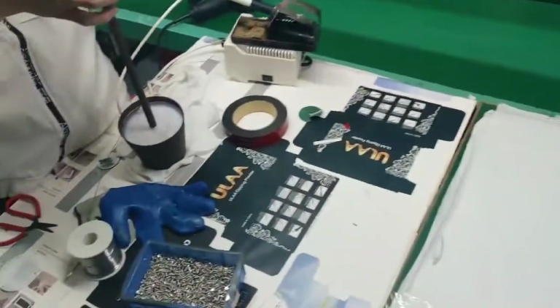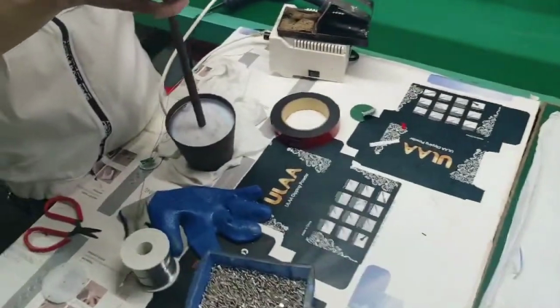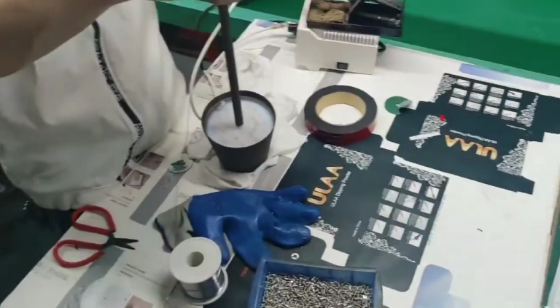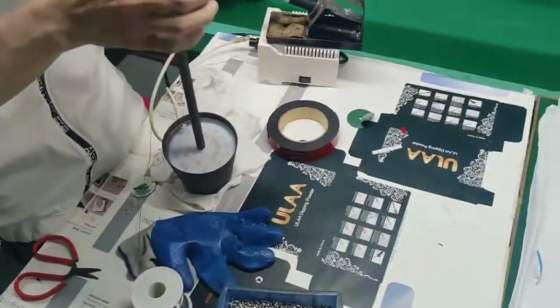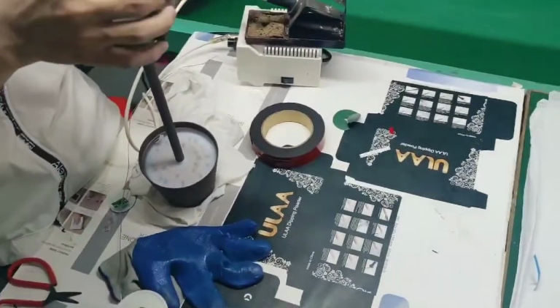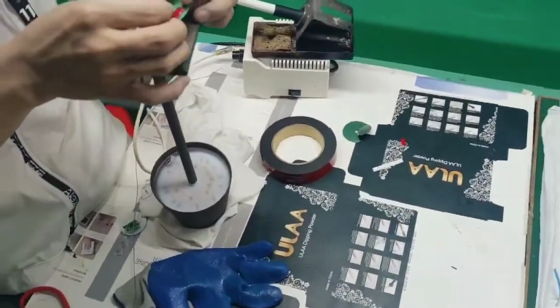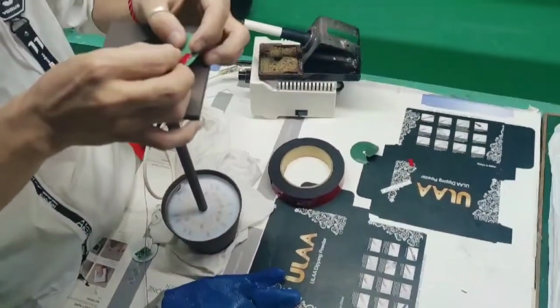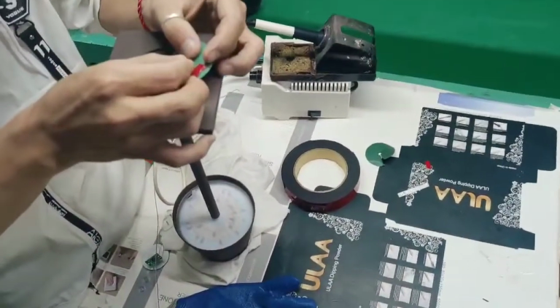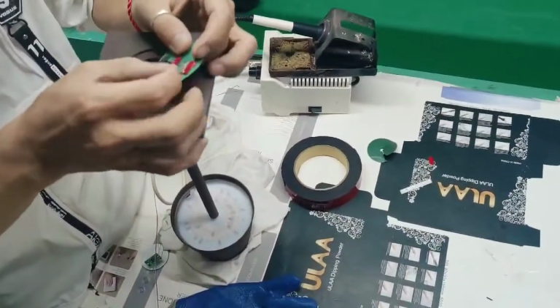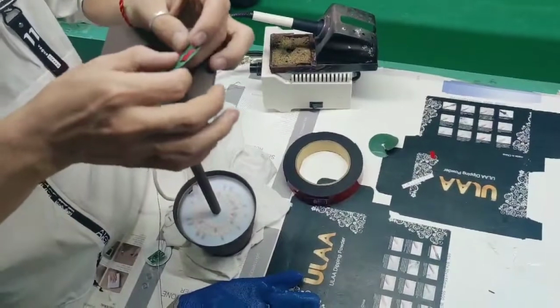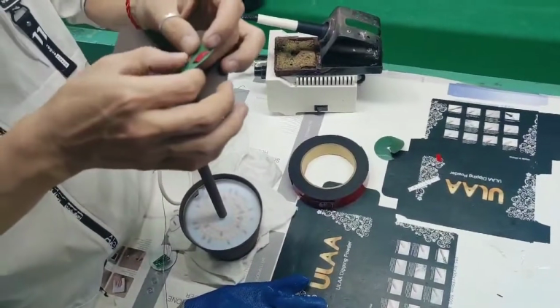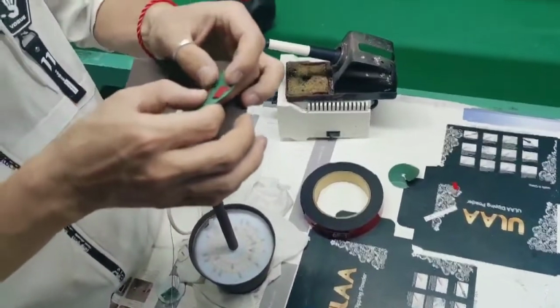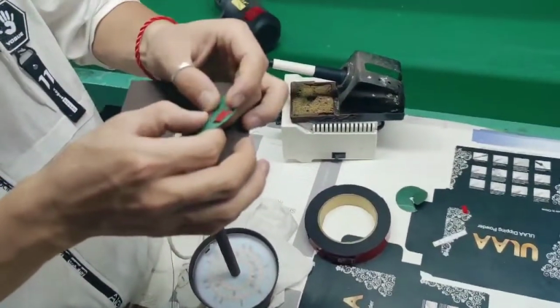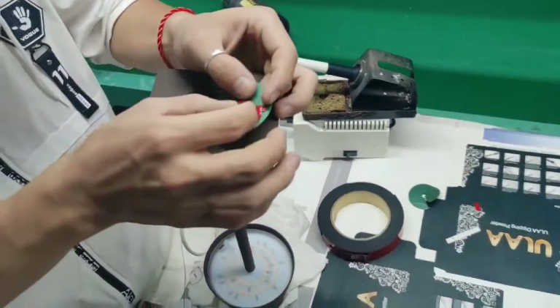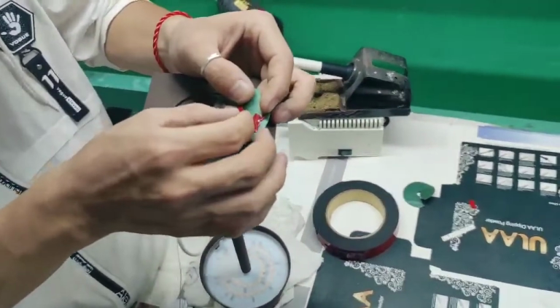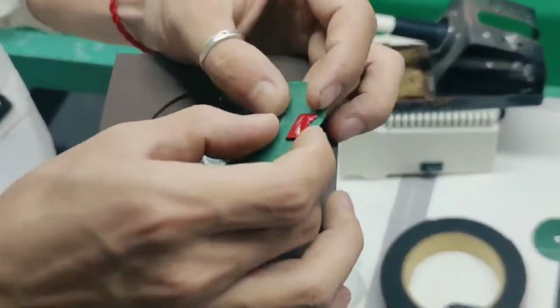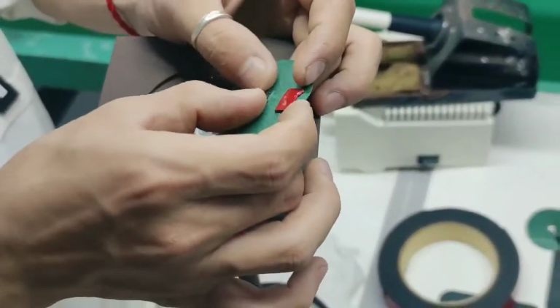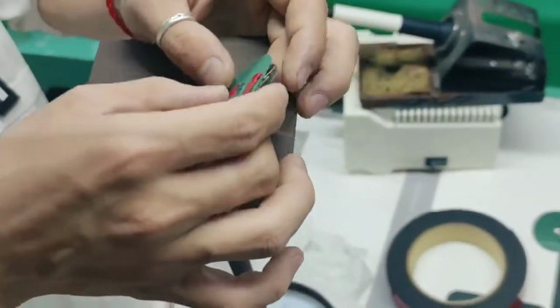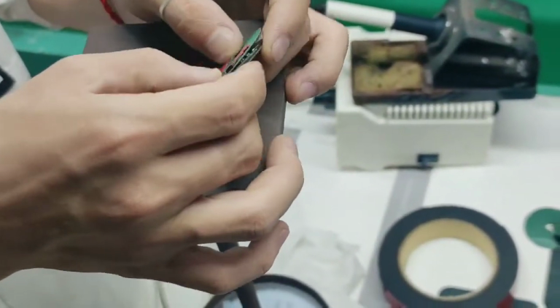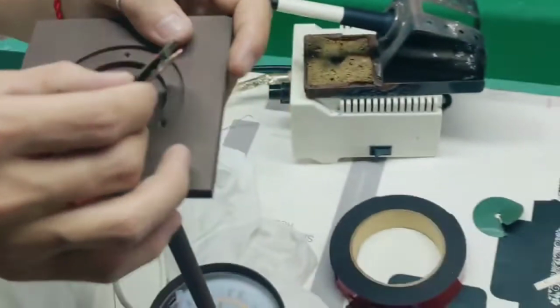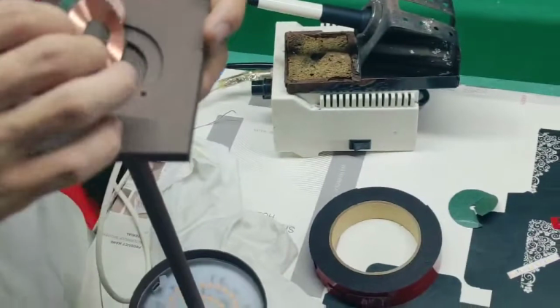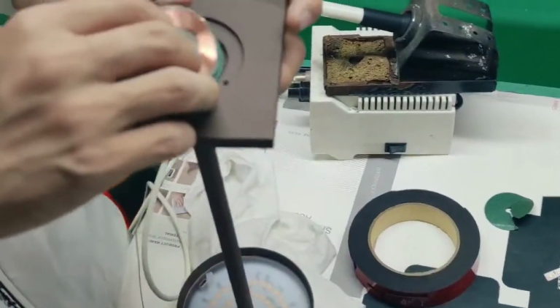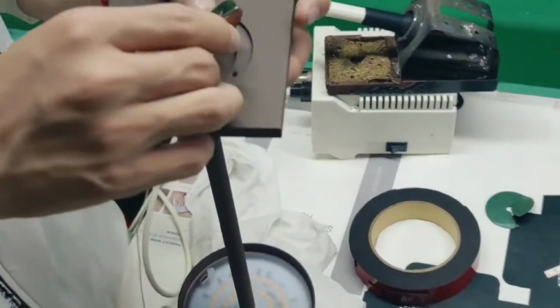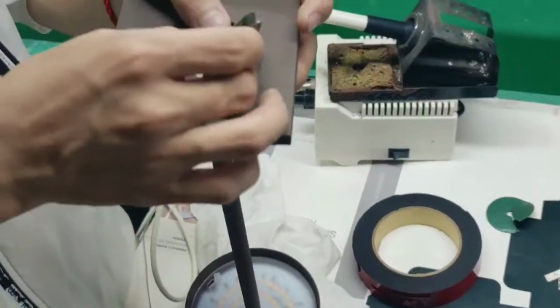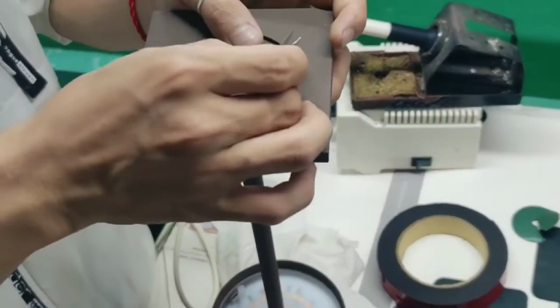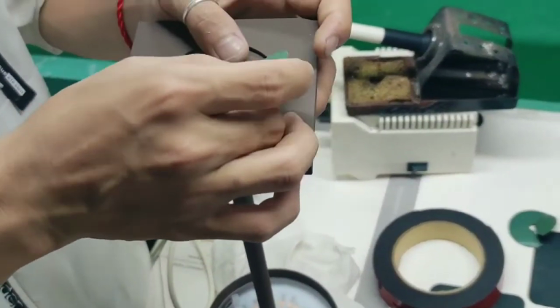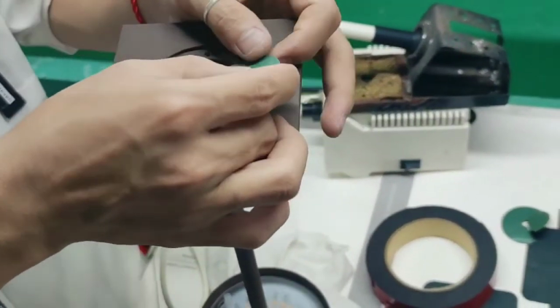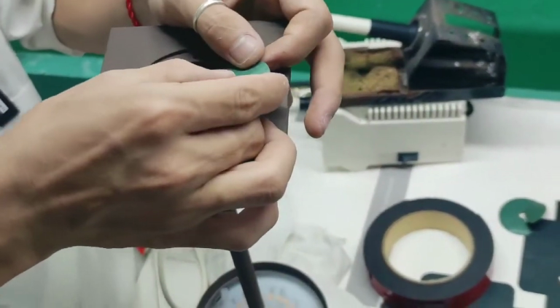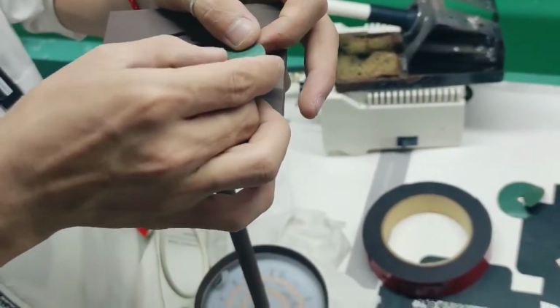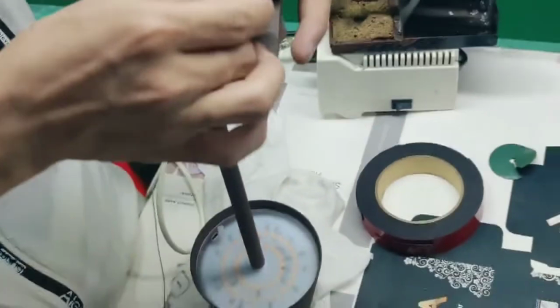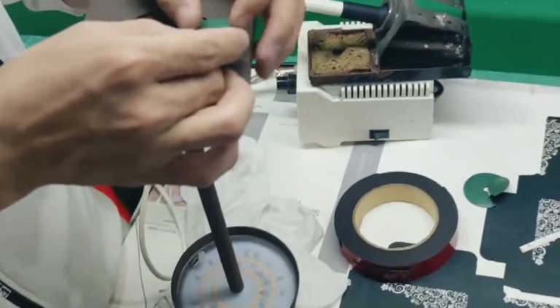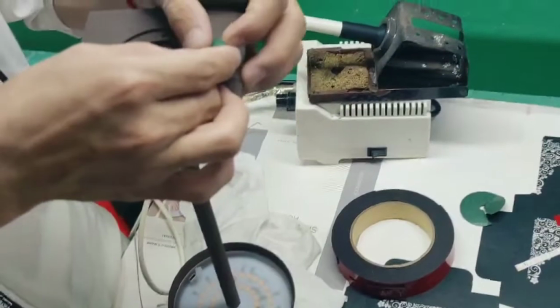Here we are doing the wireless charge. Inside we put the wireless charging component. This lamp is the wireless charging lamp.